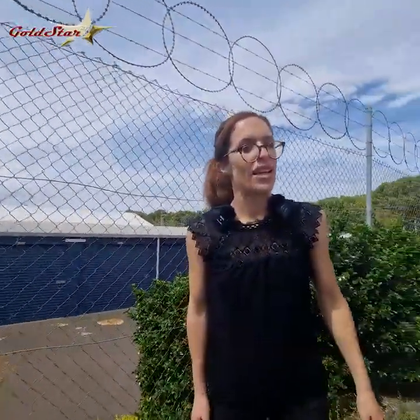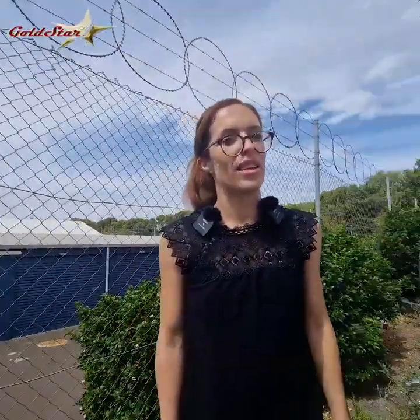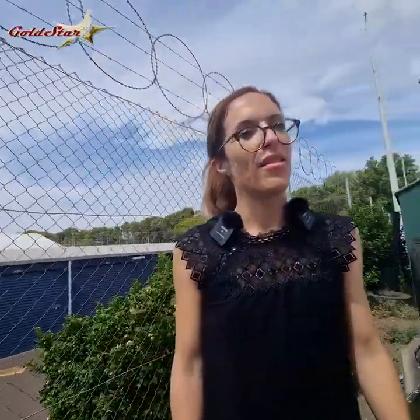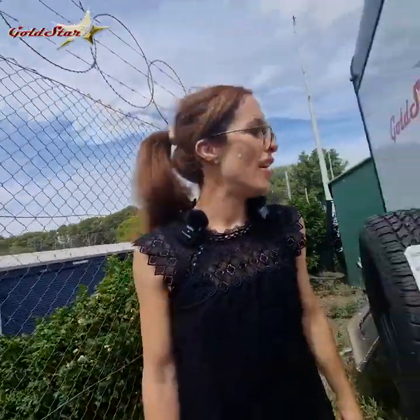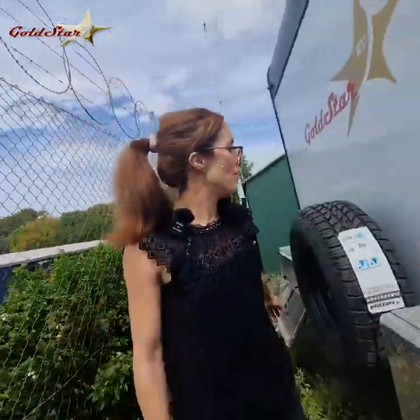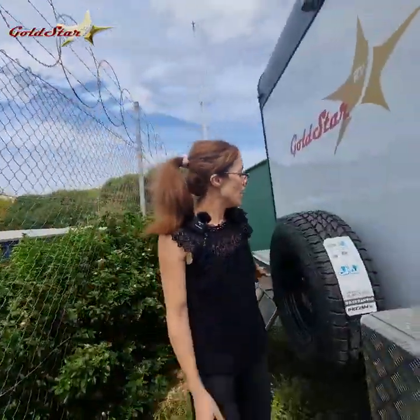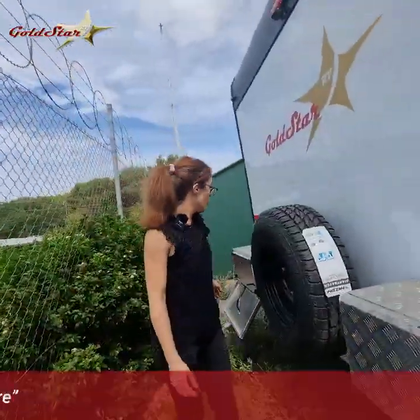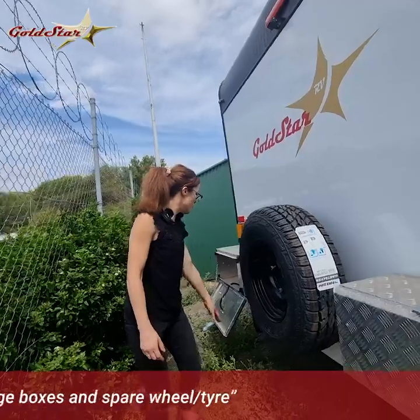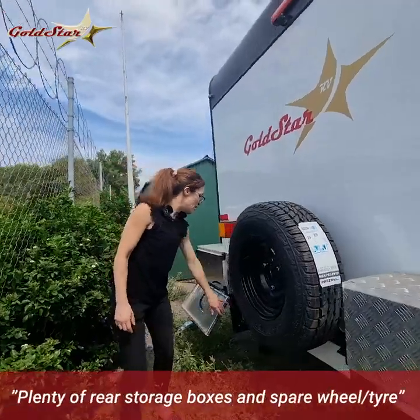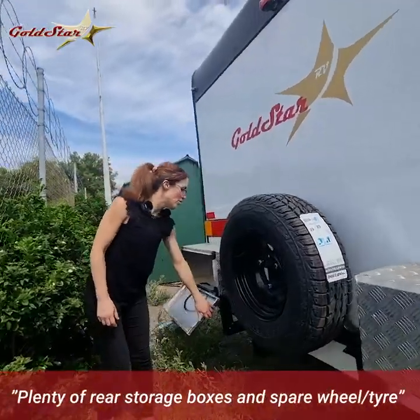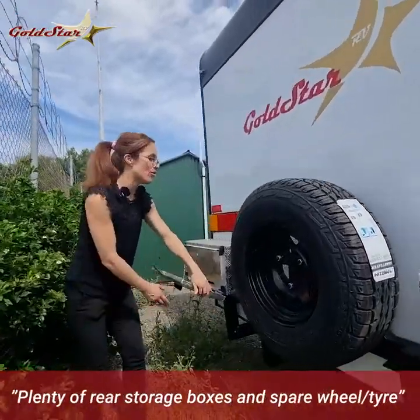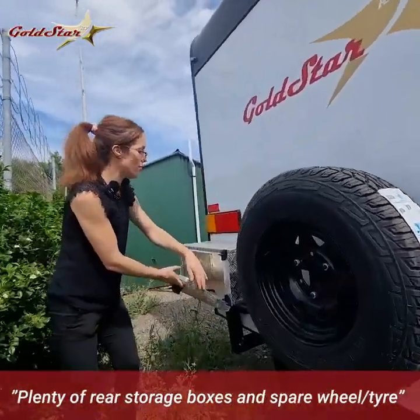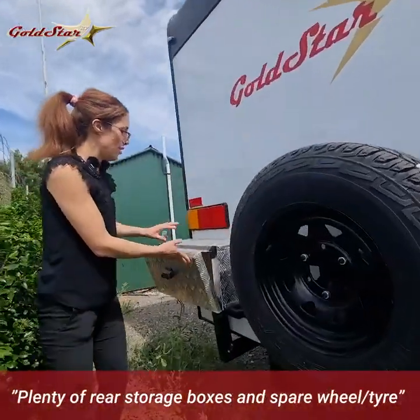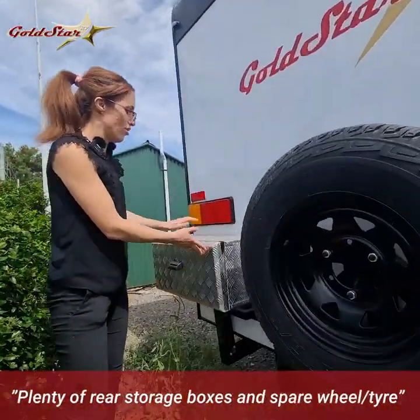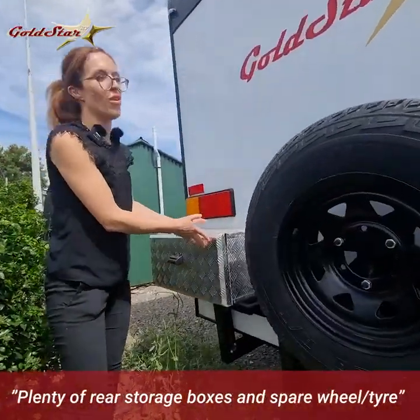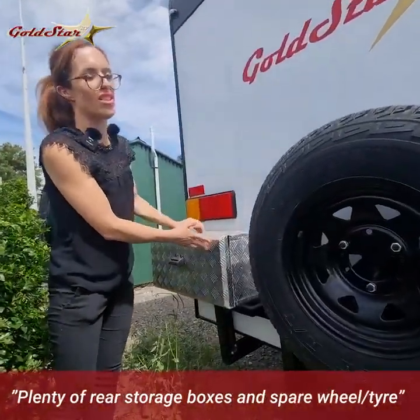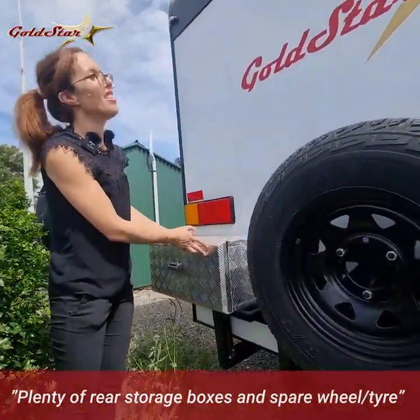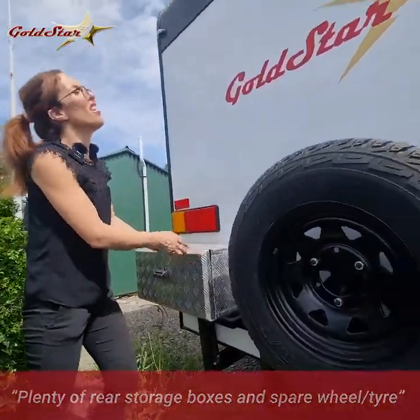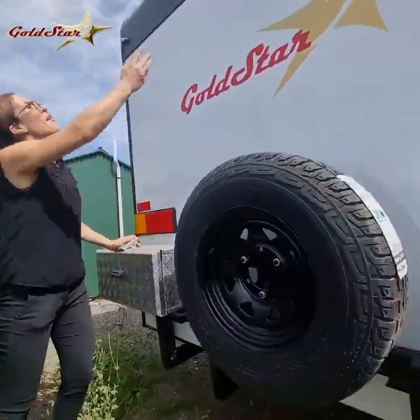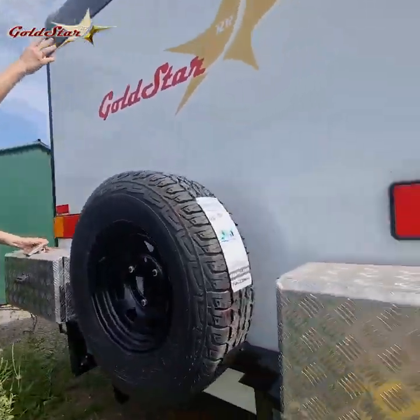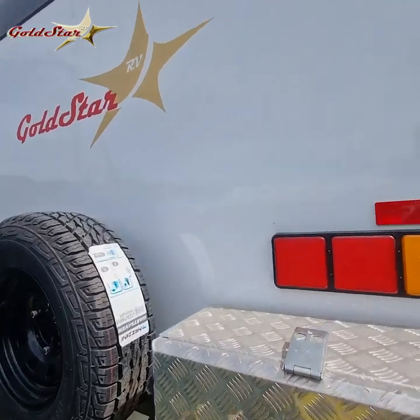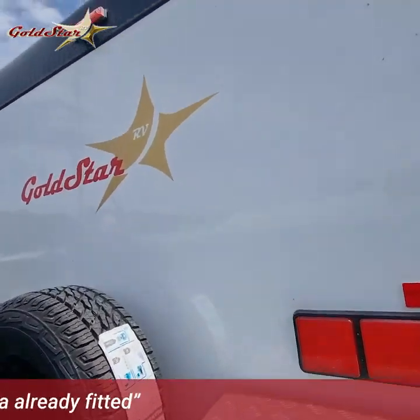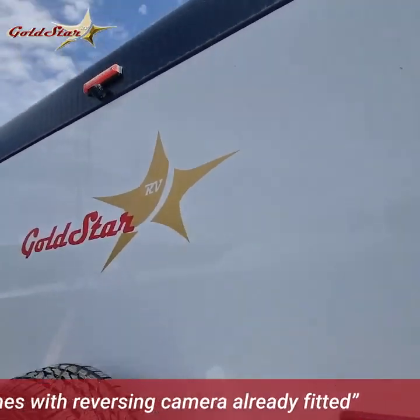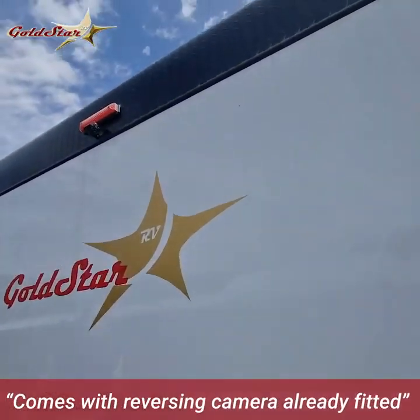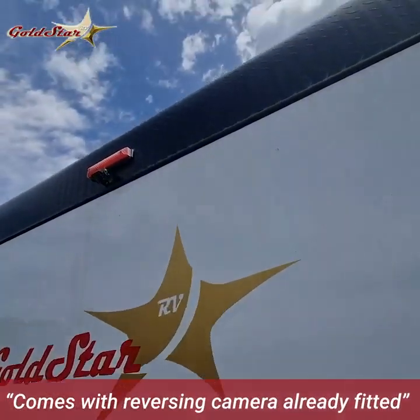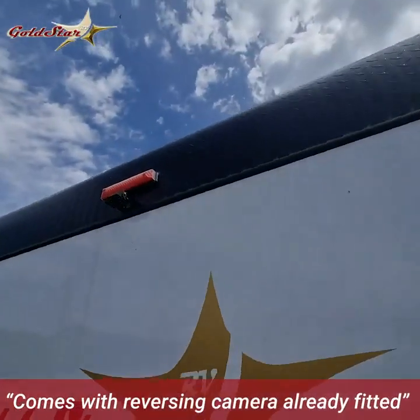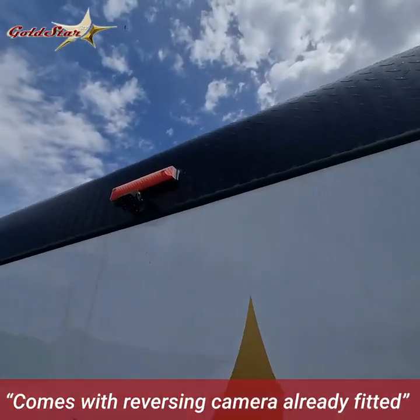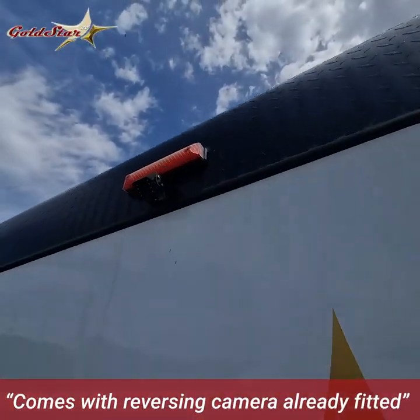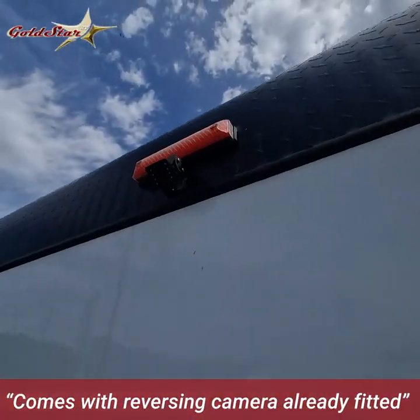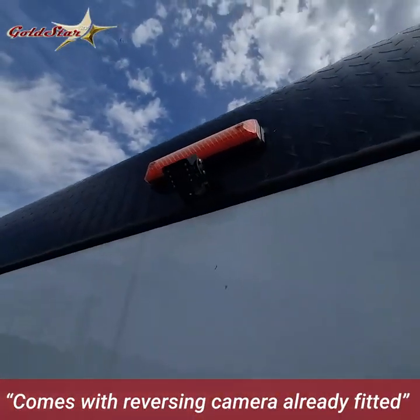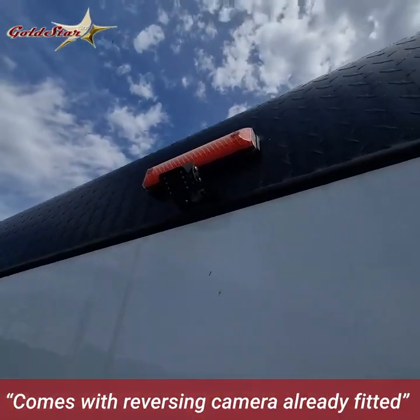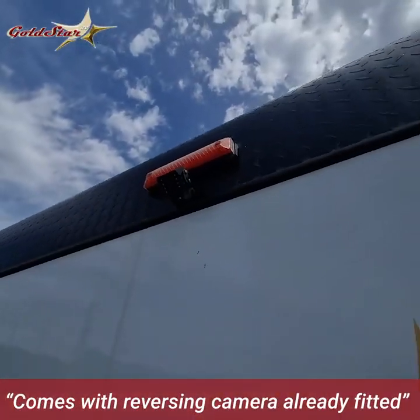Now to the back of the van, you've got the additional storage compartments — one on each side. And up the top you have the rear camera which makes it really easy to see who's behind you on those long trips.